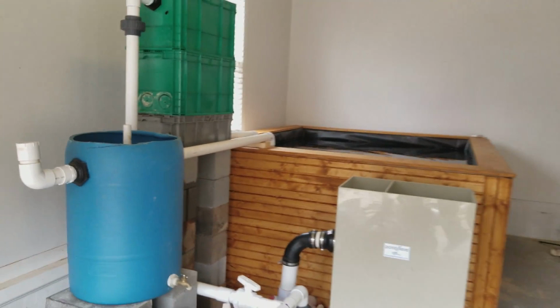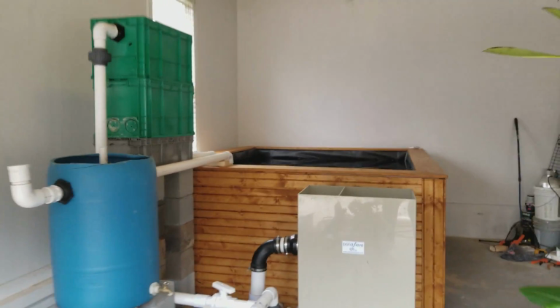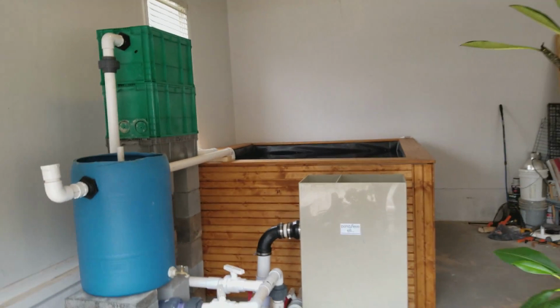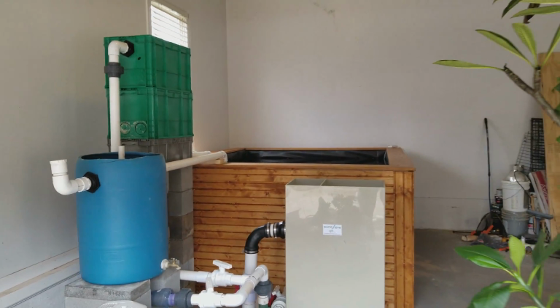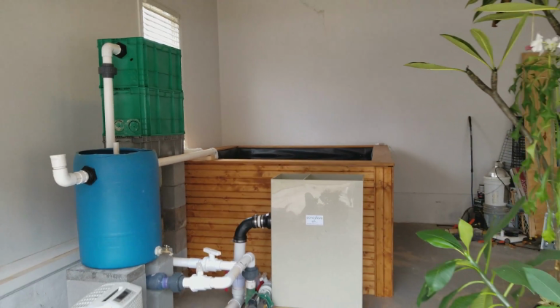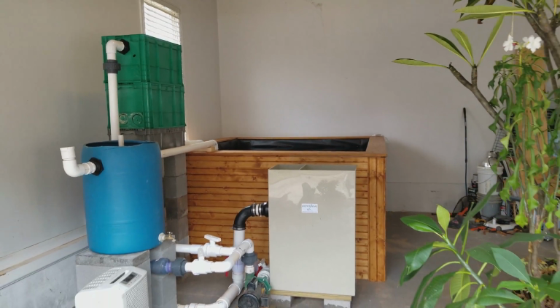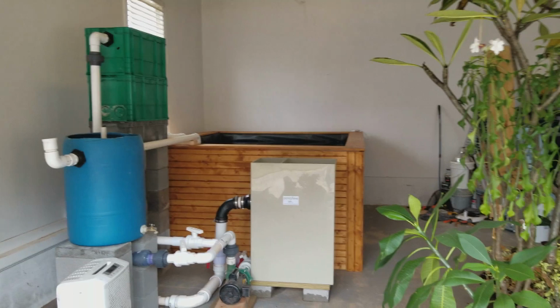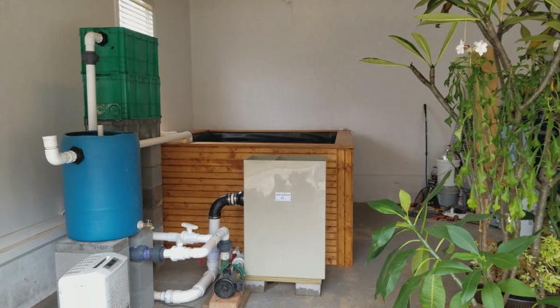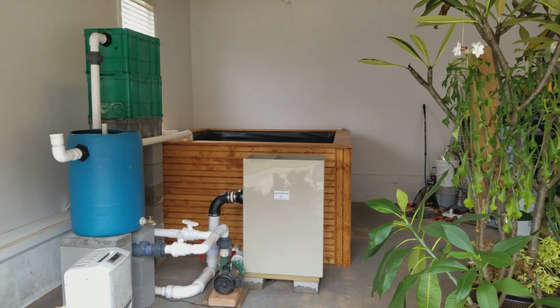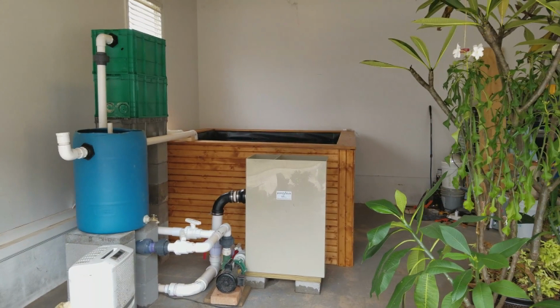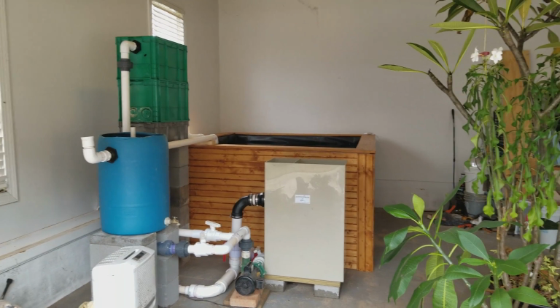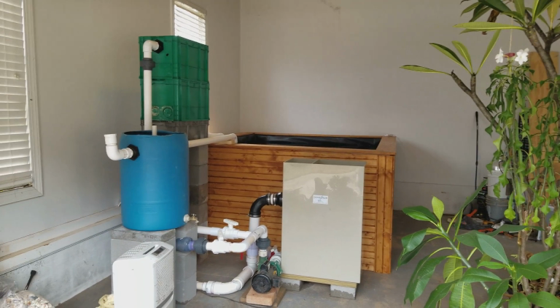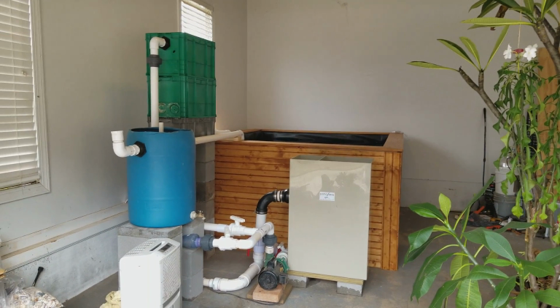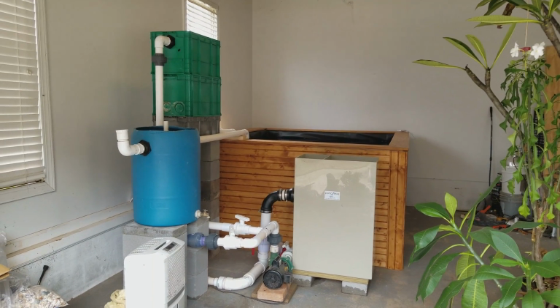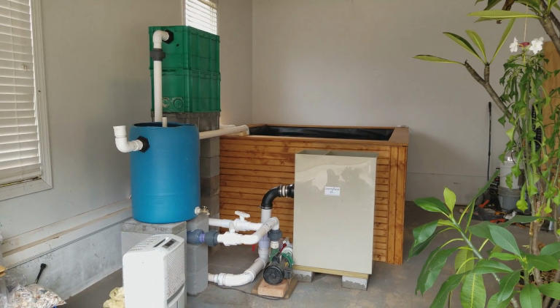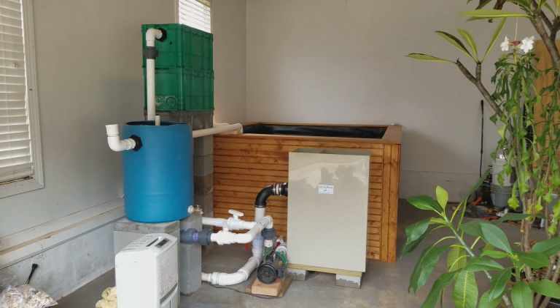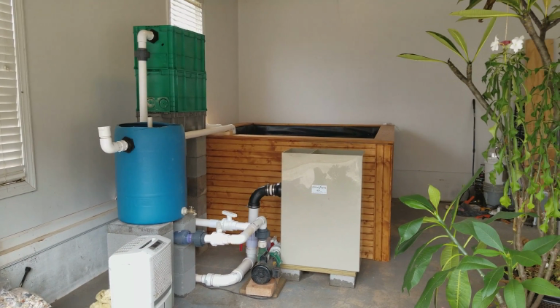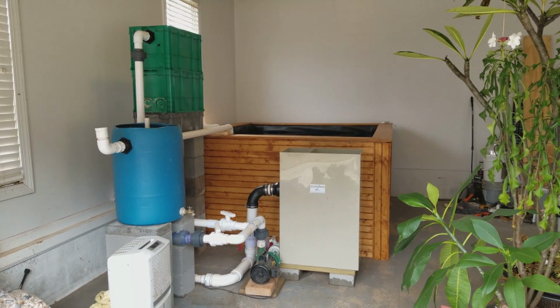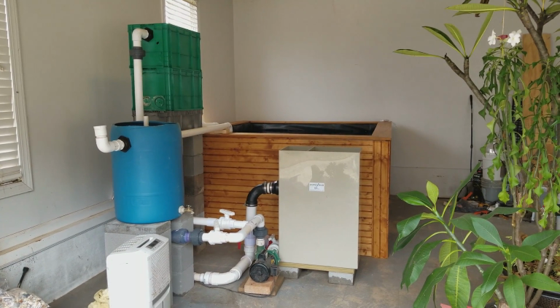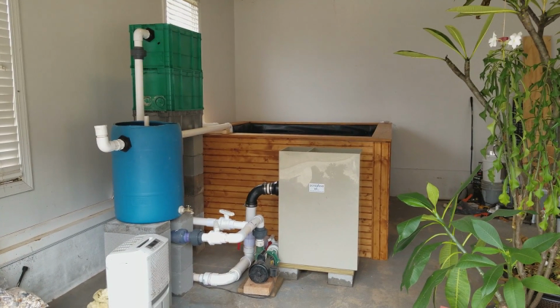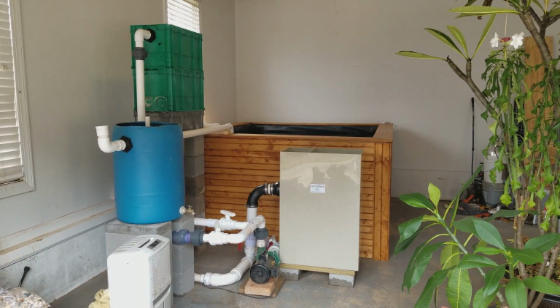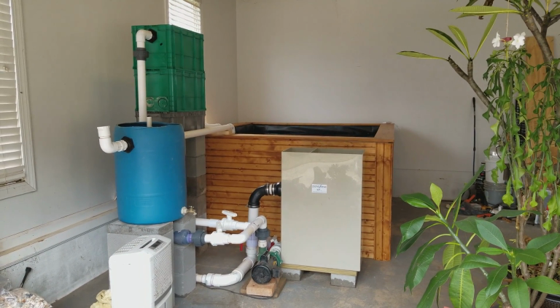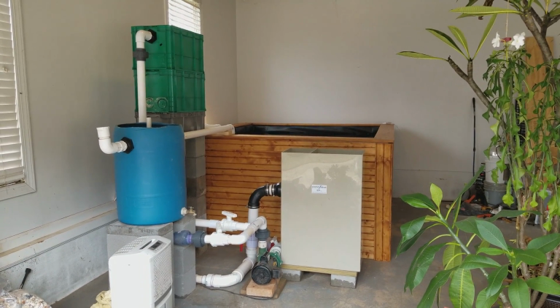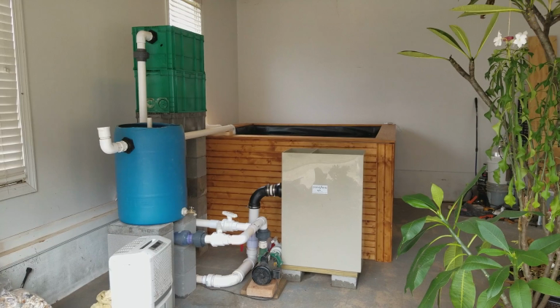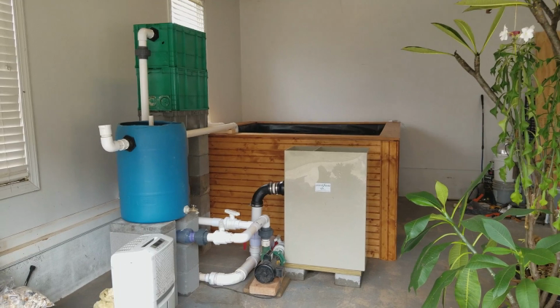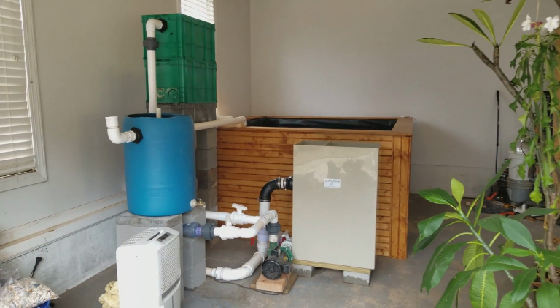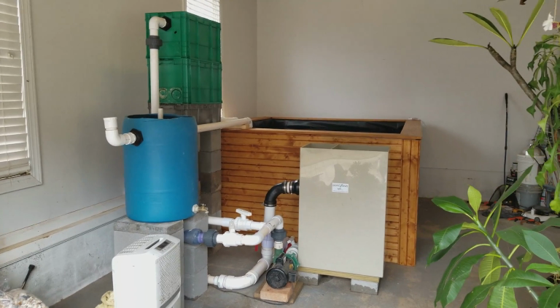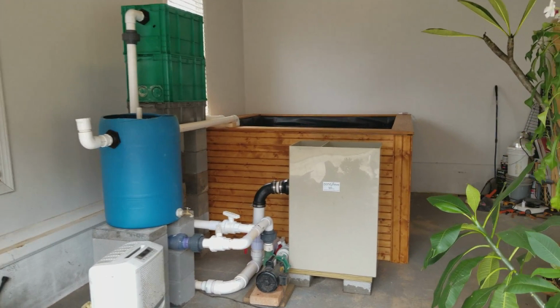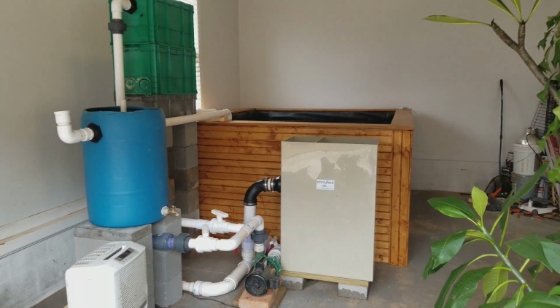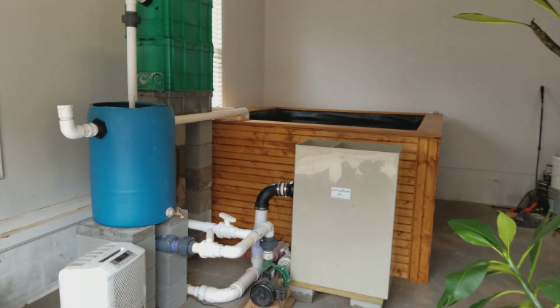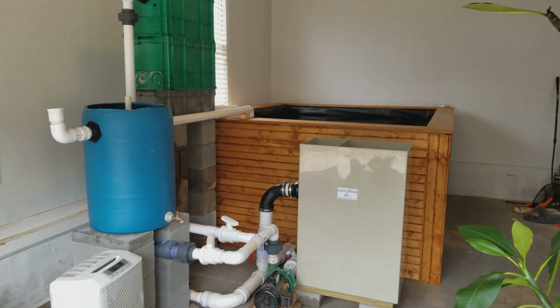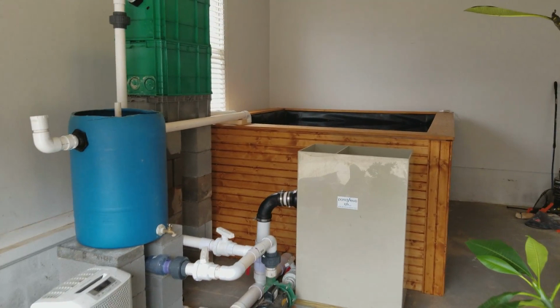Anyway, this is the new quarantine system up and running. Hopefully I can do a little grow-out on the fish that I have in there this winter and give me a little project. Anyway, that's the system — hope you enjoyed.